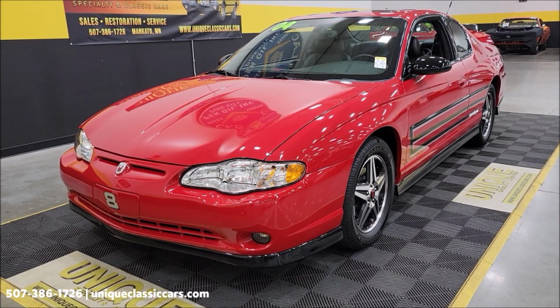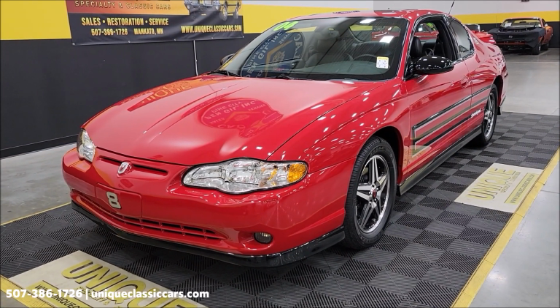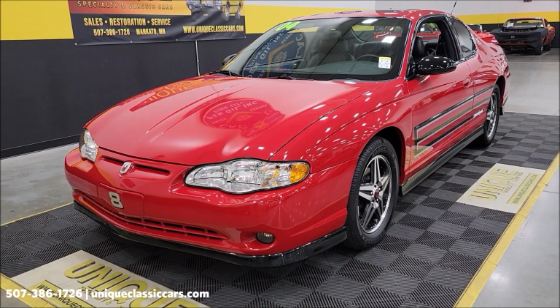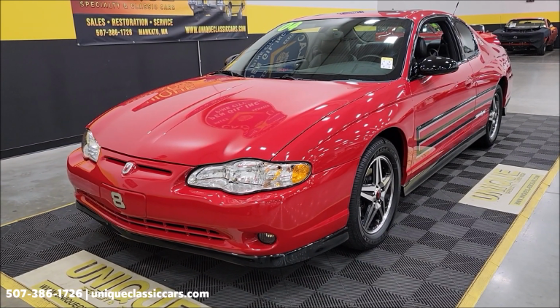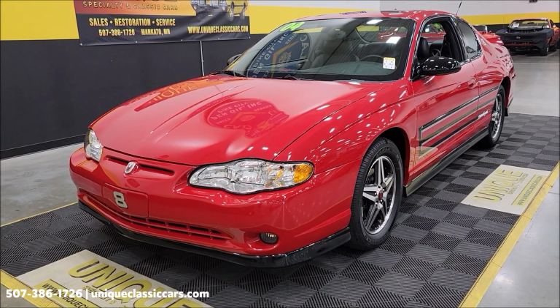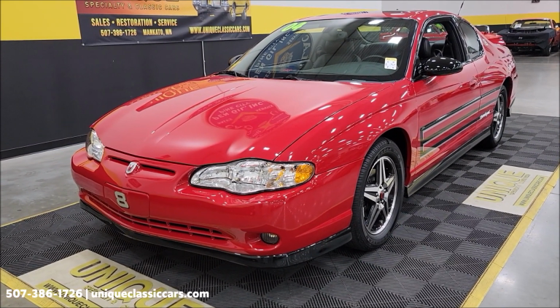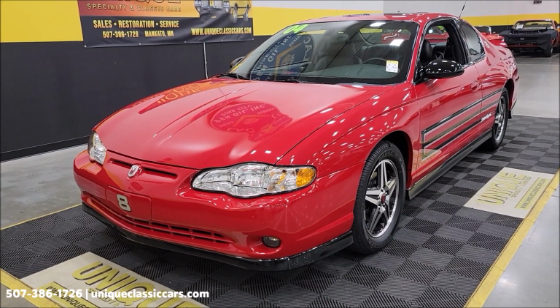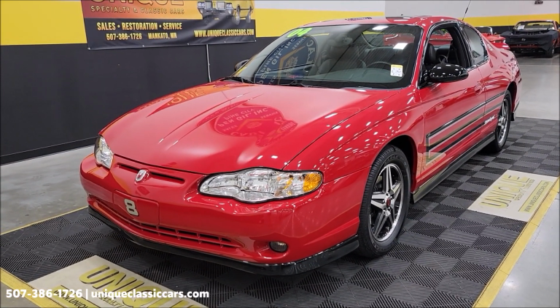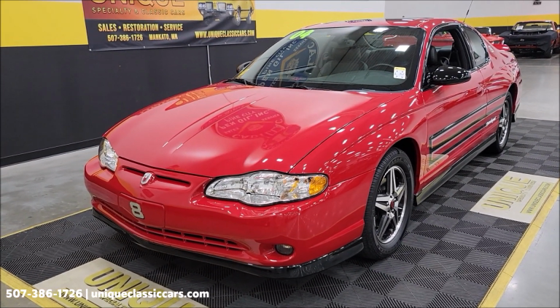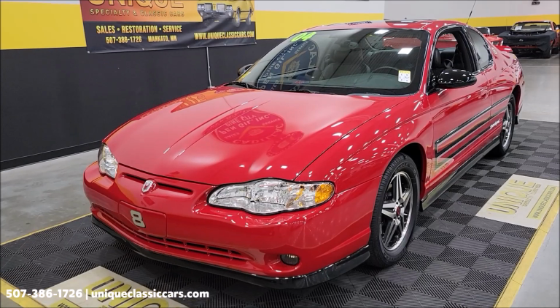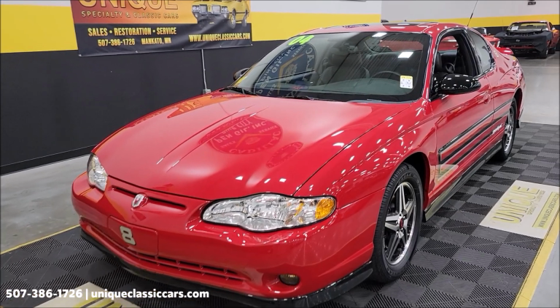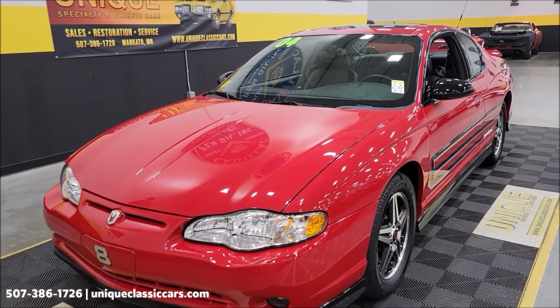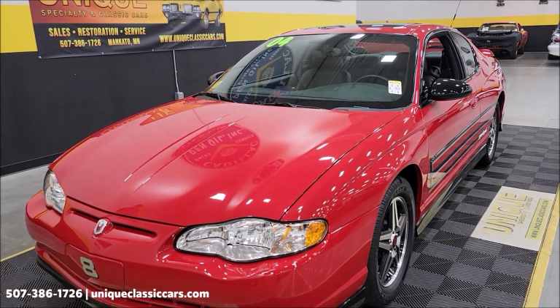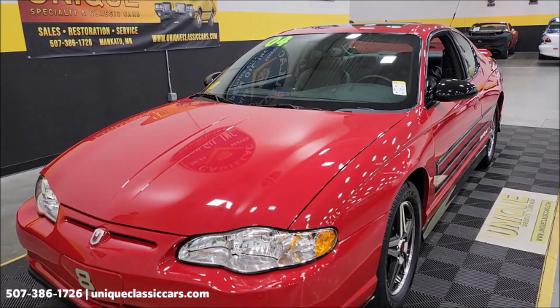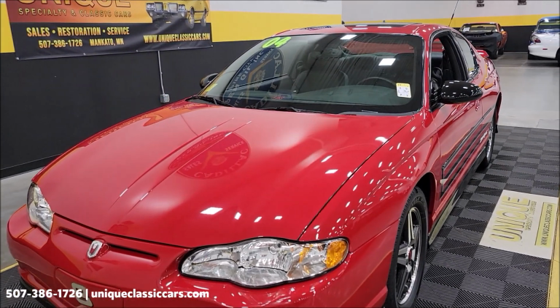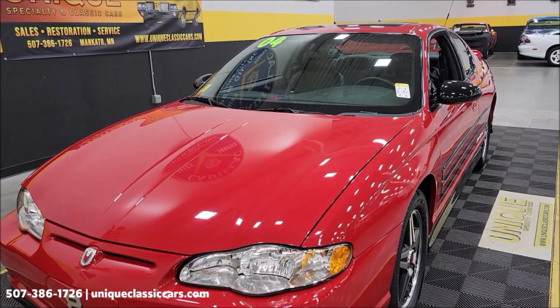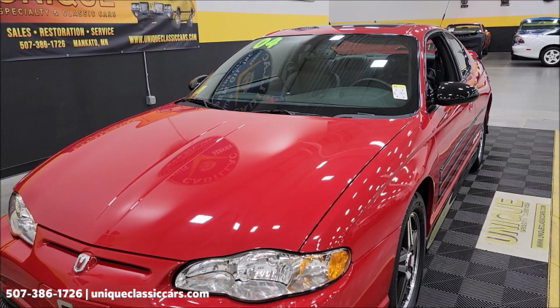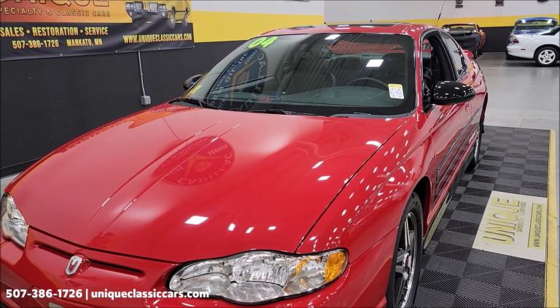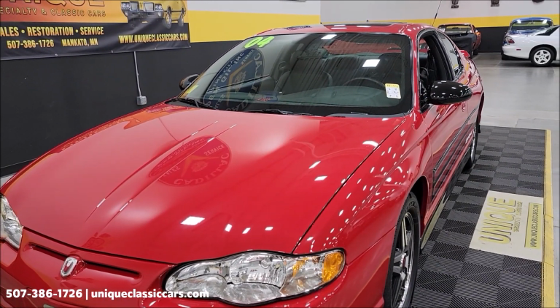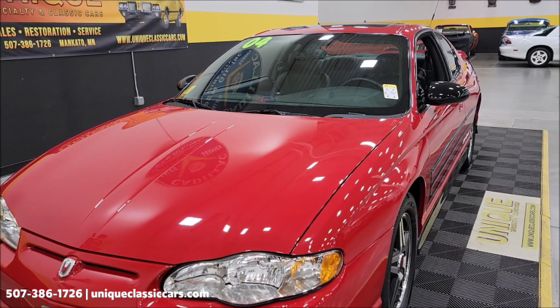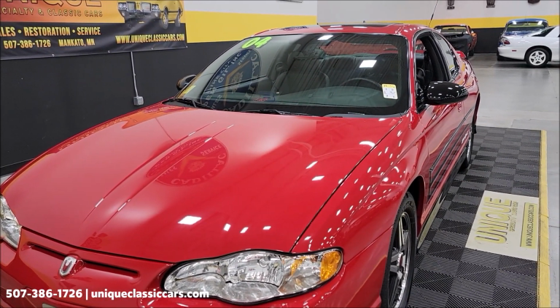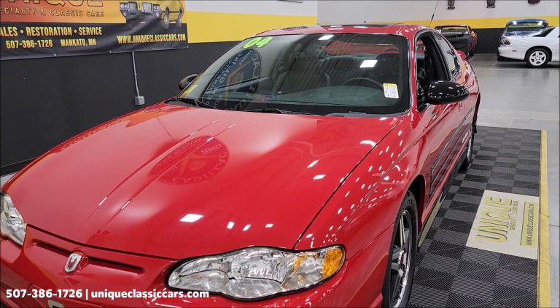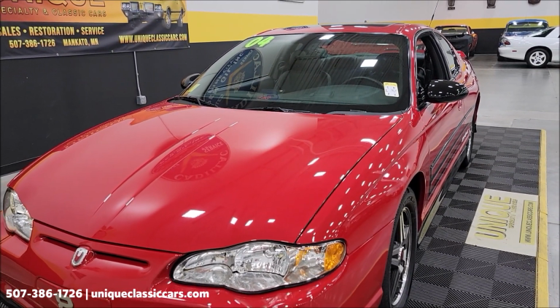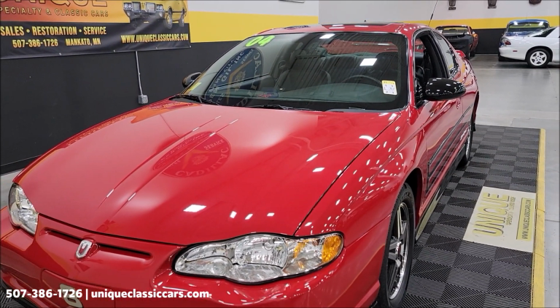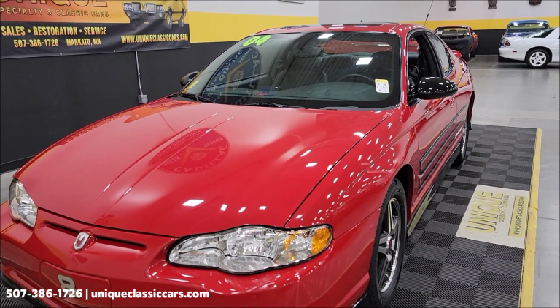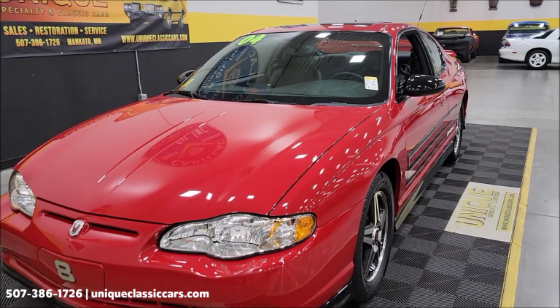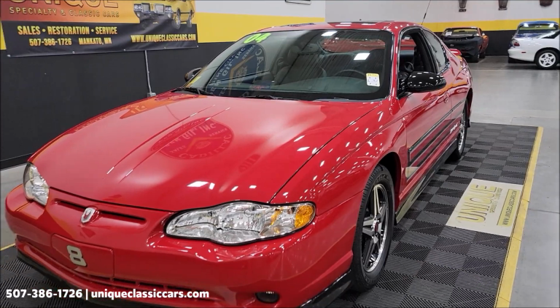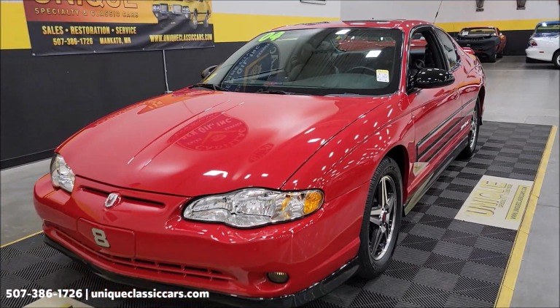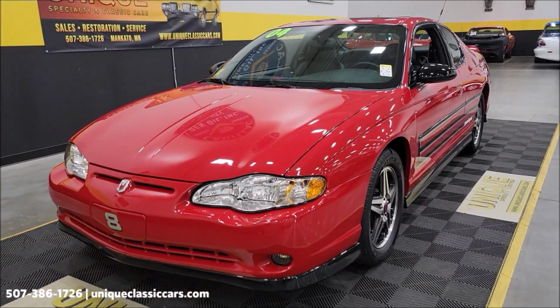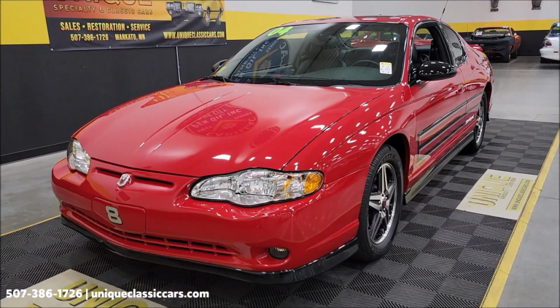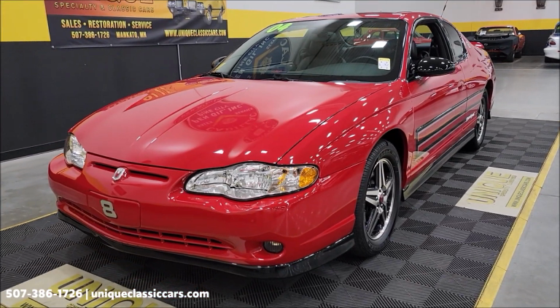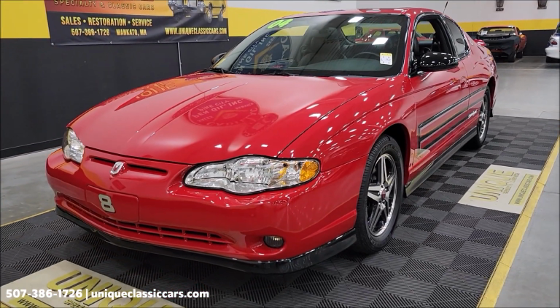There's a letter of authenticity in the trunk. It also has a windshield banner — the Monte Carlo one — that's in the trunk as well. You can see that in the still pictures. I'll tell you where to check that out here in just a minute.